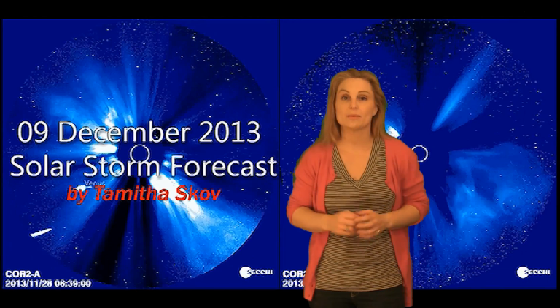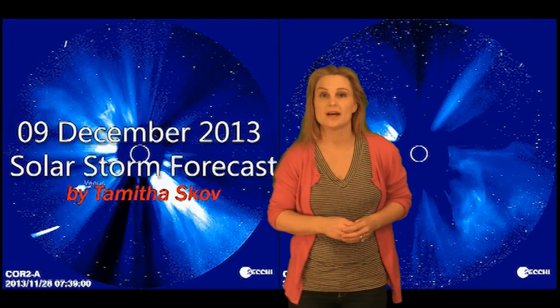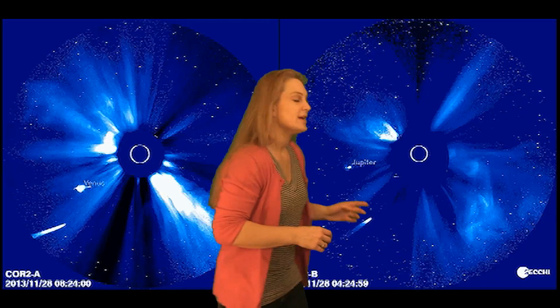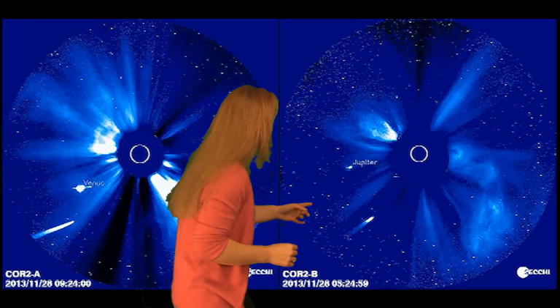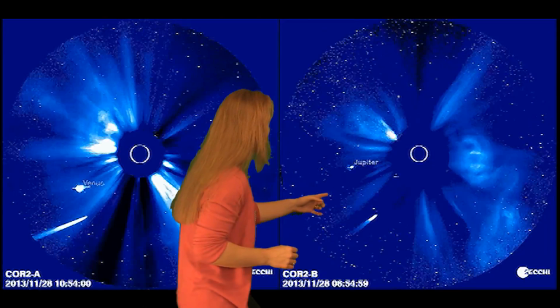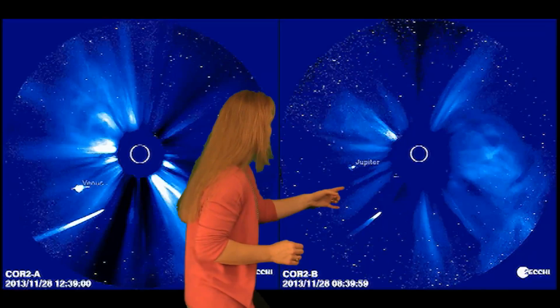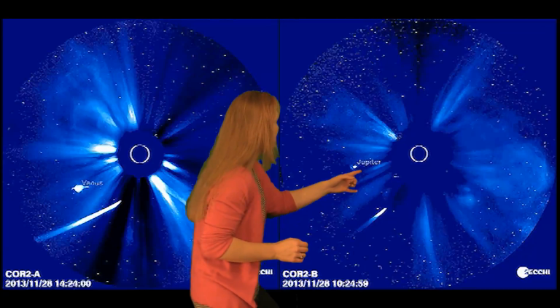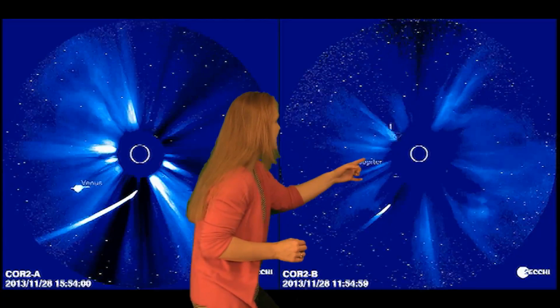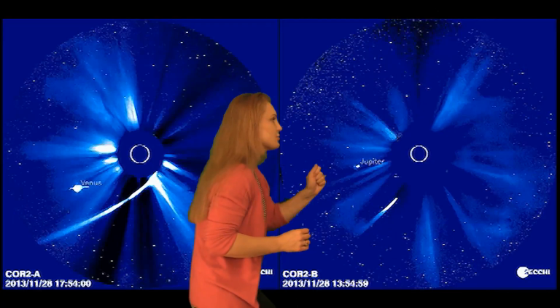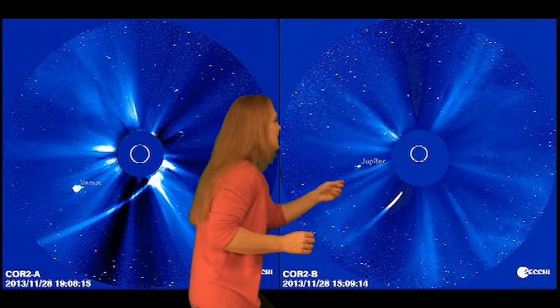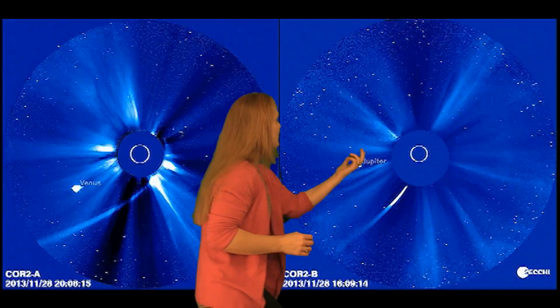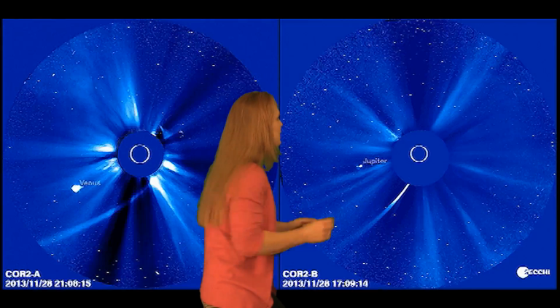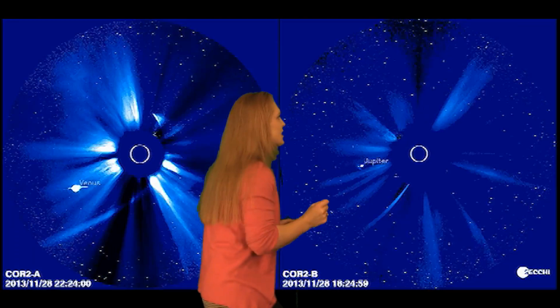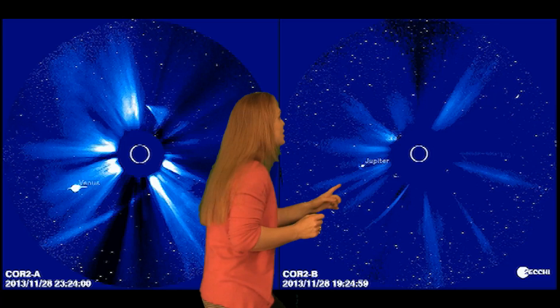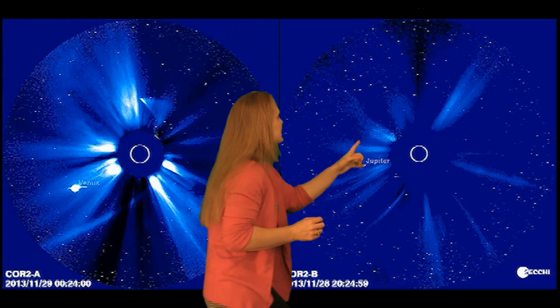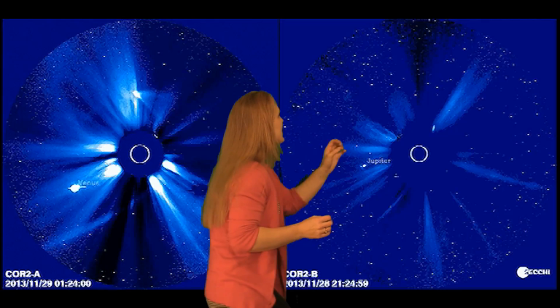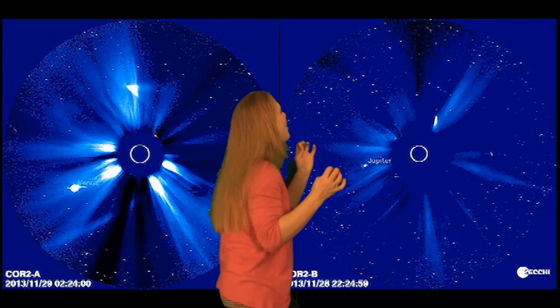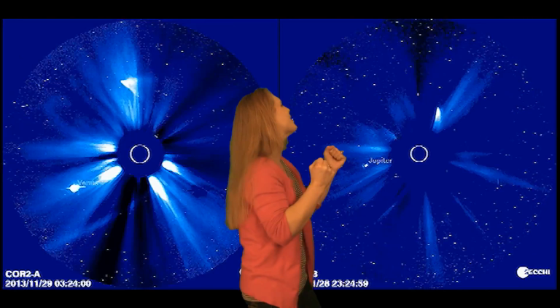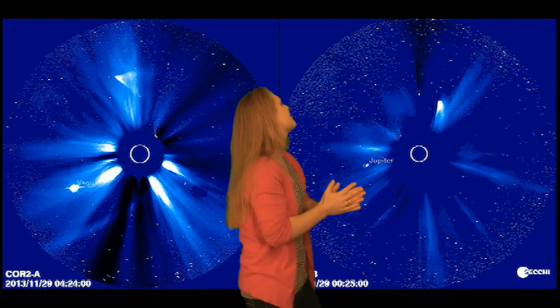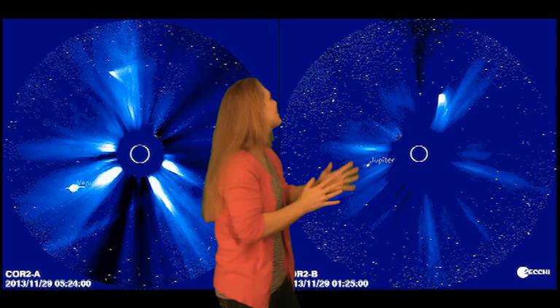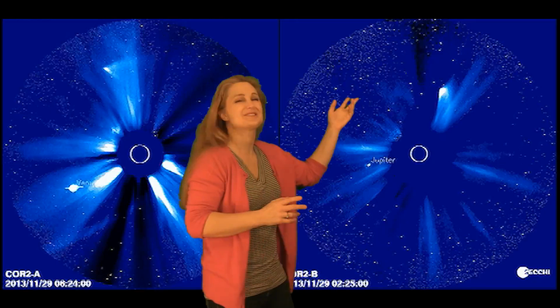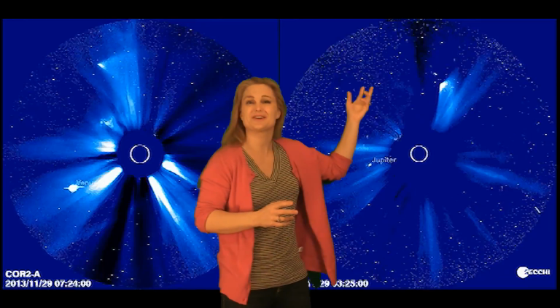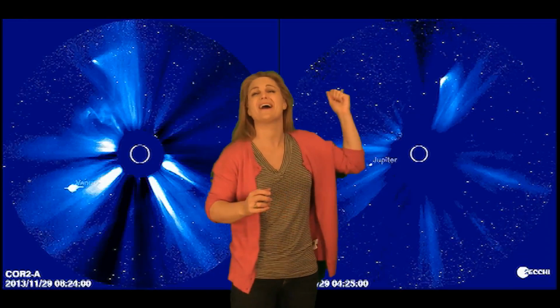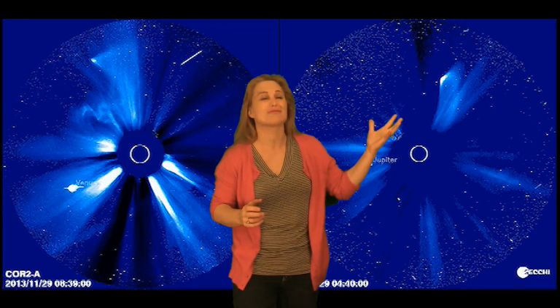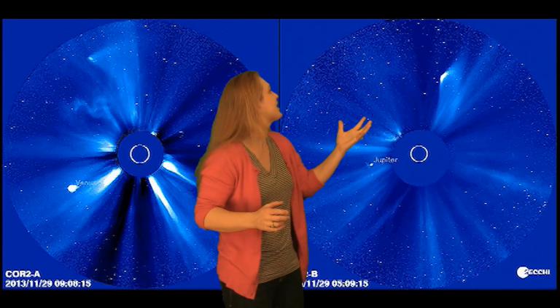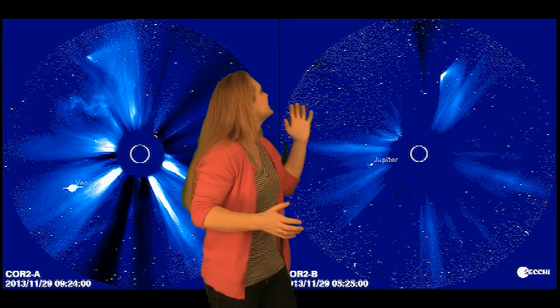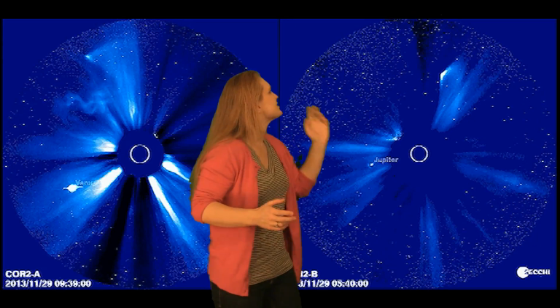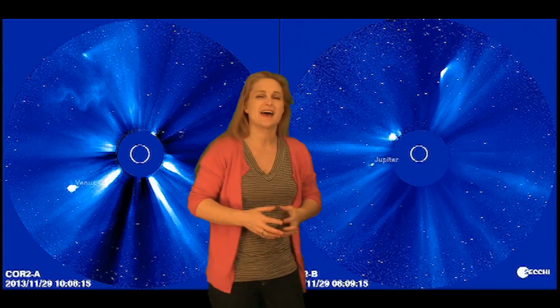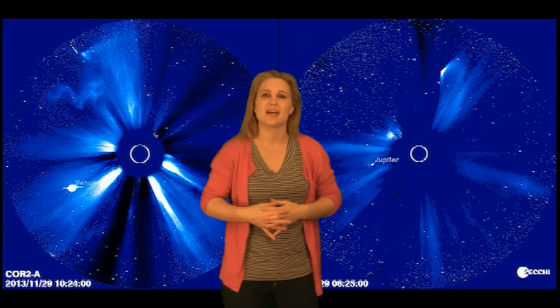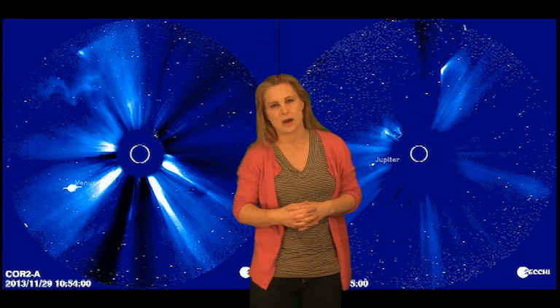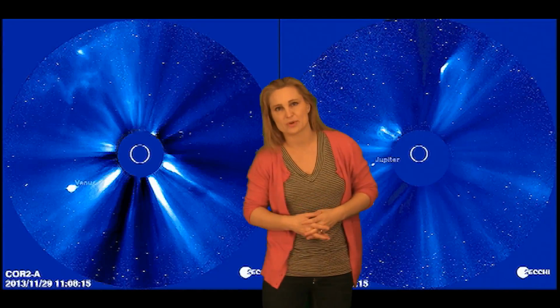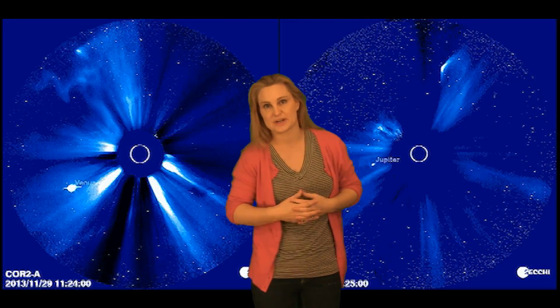We'll begin with Comet ISON, and here it is. It's the final approach. He's coming in on the inside. ISON's looking pretty good. He's coming around to the final bend. He's cutting it awfully close. Oh, he looks like he's going to make it, but oh no — there it goes. There's dust and coma everywhere. This is a sad day in comet sports history.